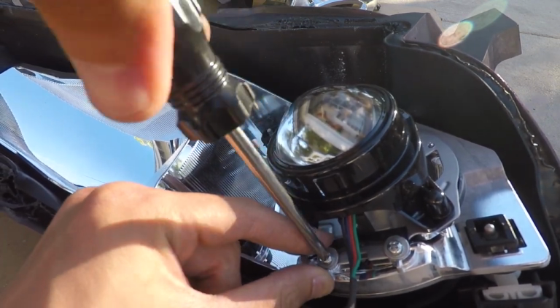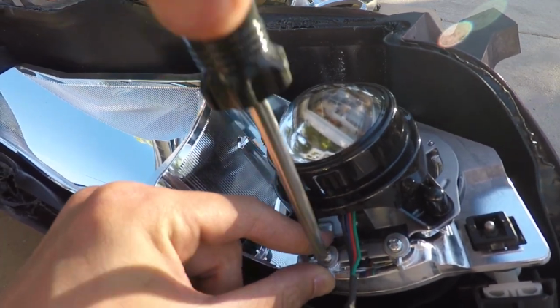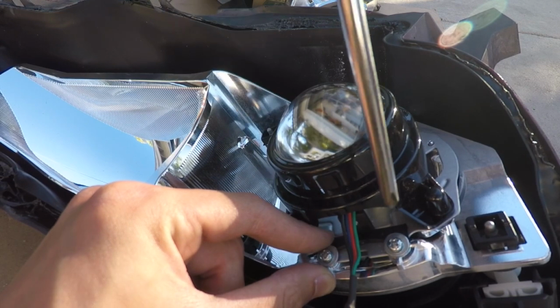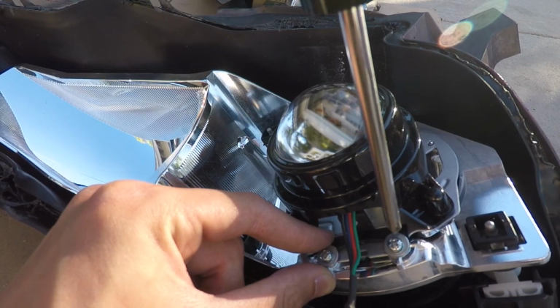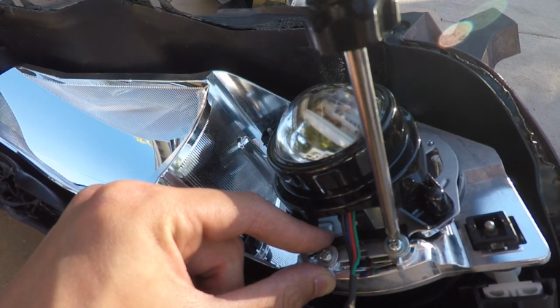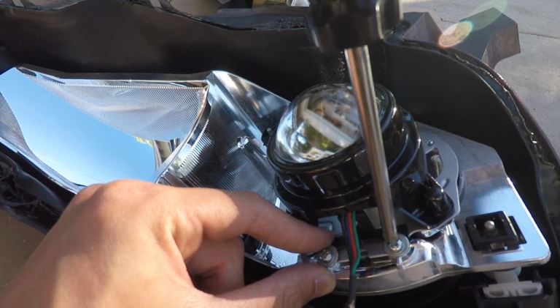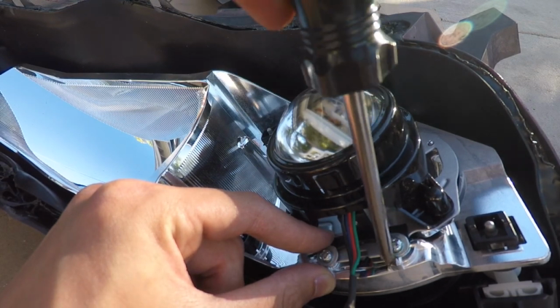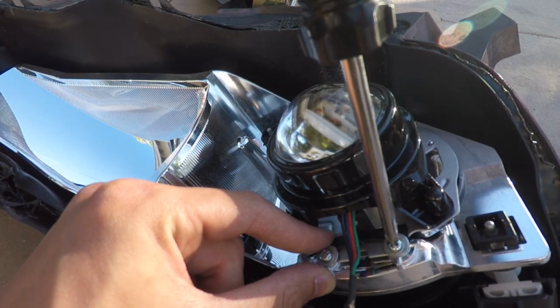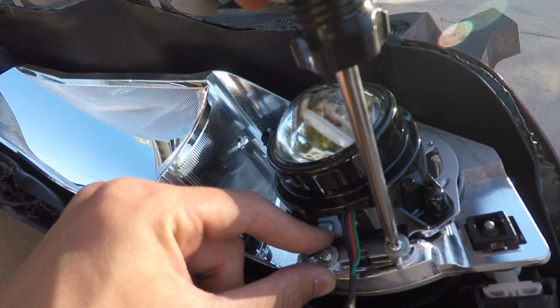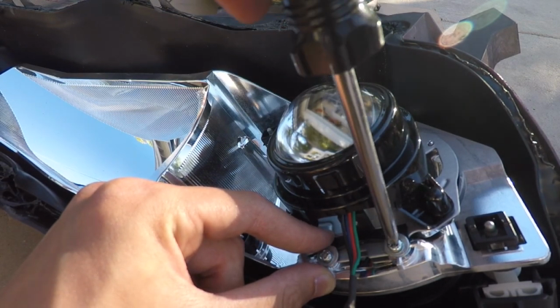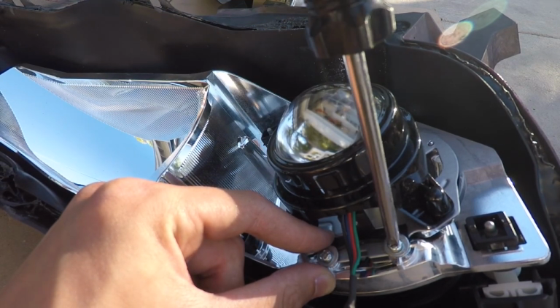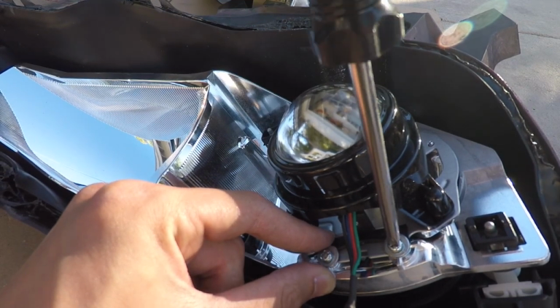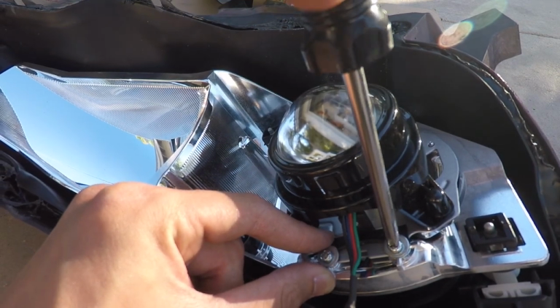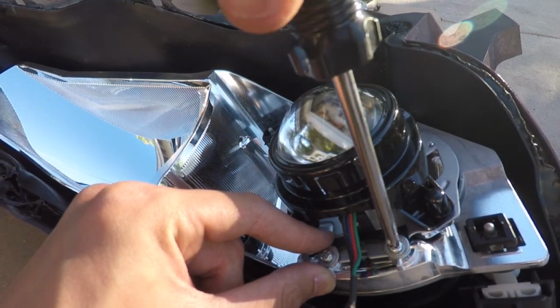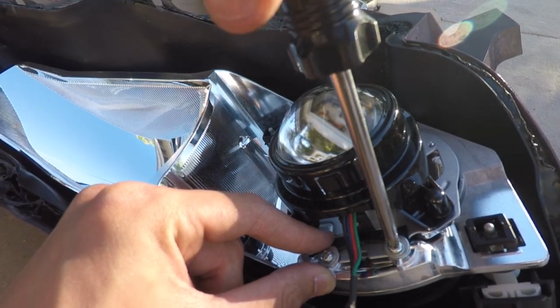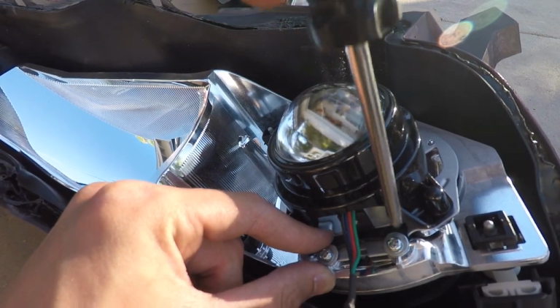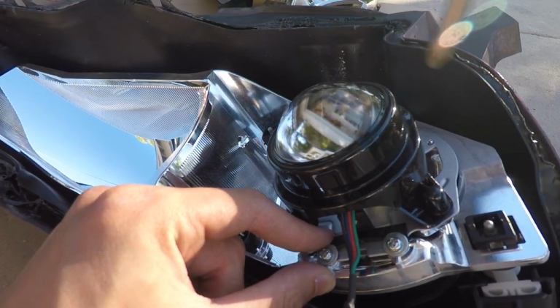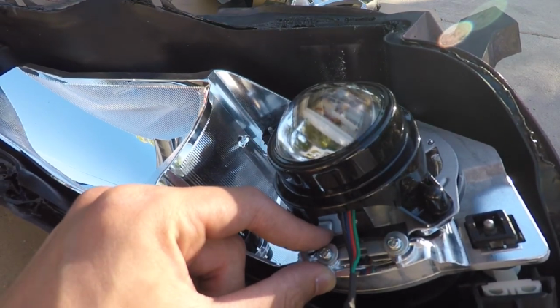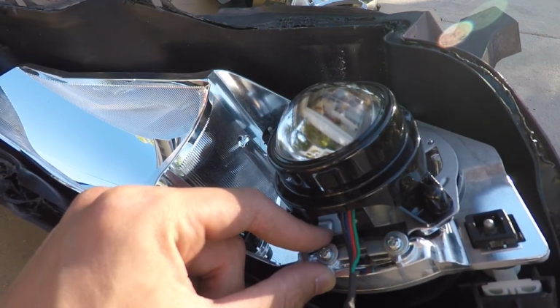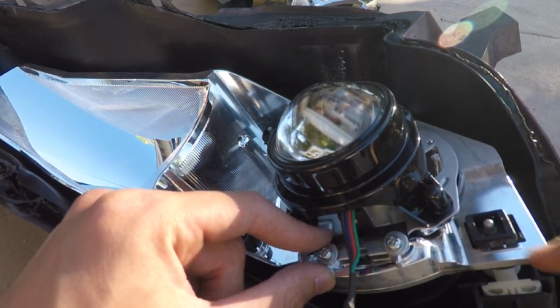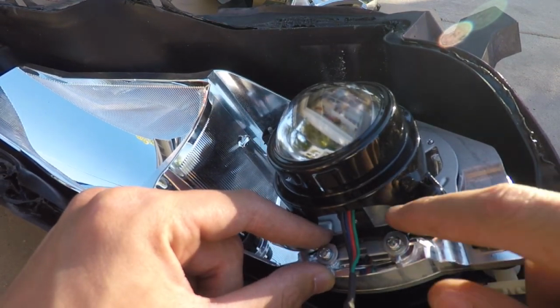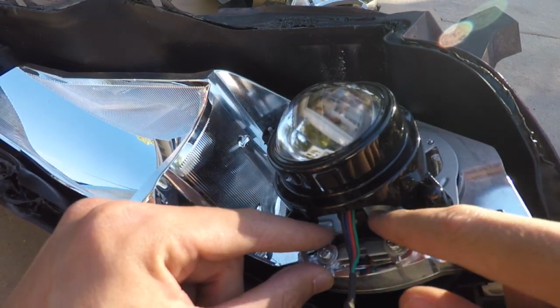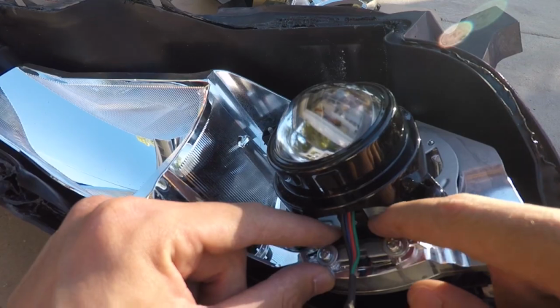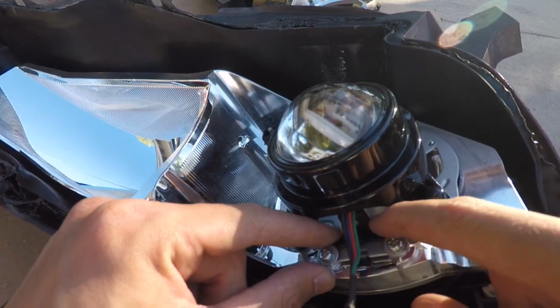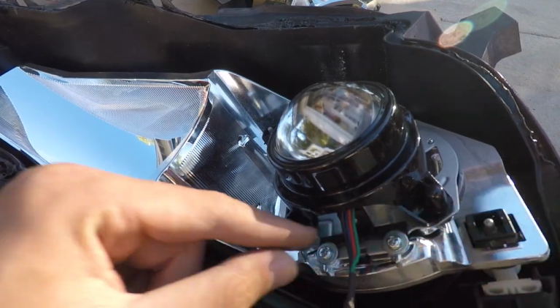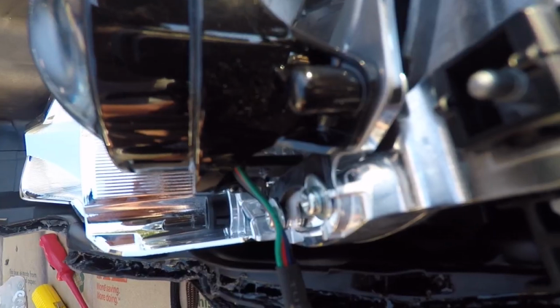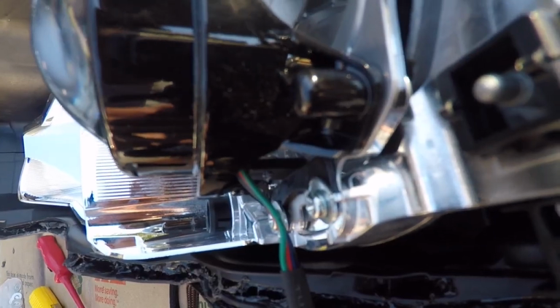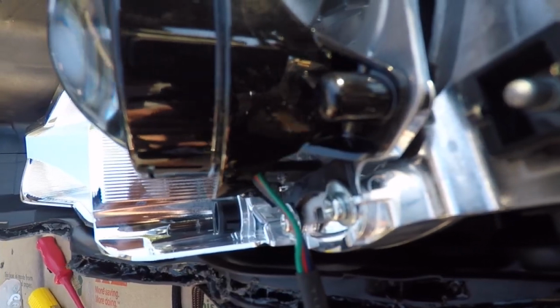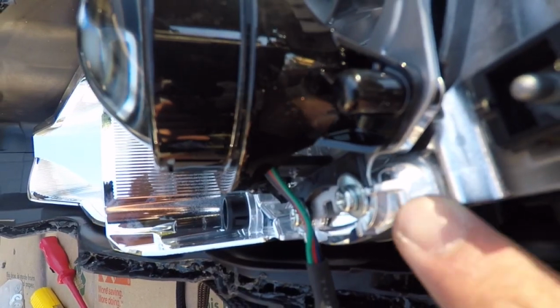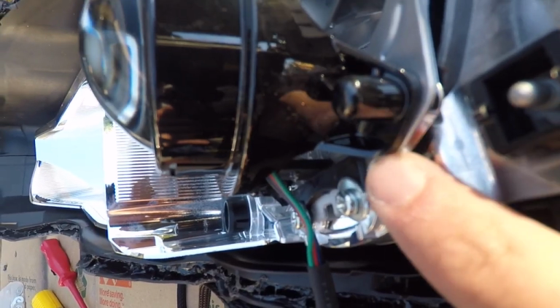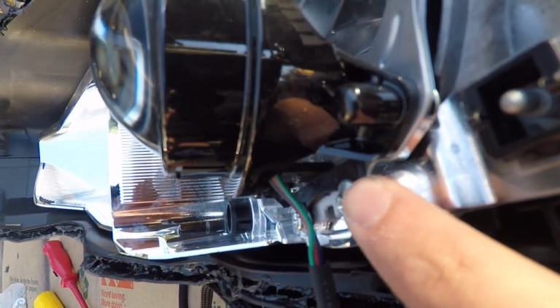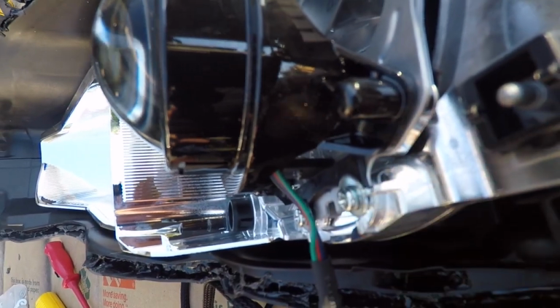Bam, just like that. It's mounted pretty sturdy now — just clamped down with a little washer.